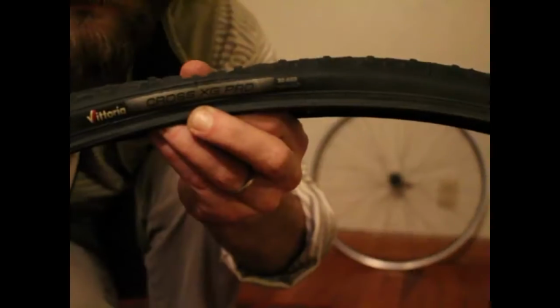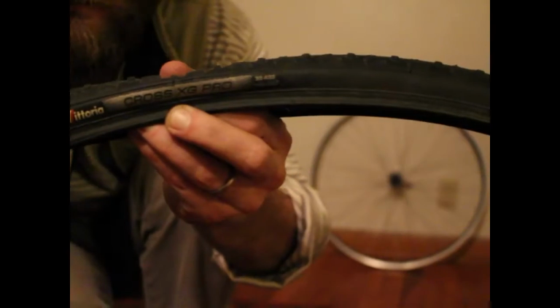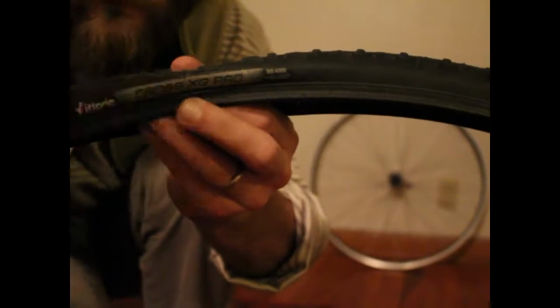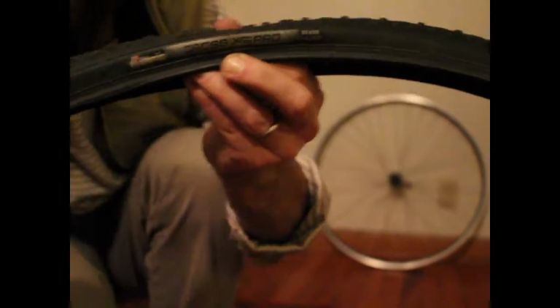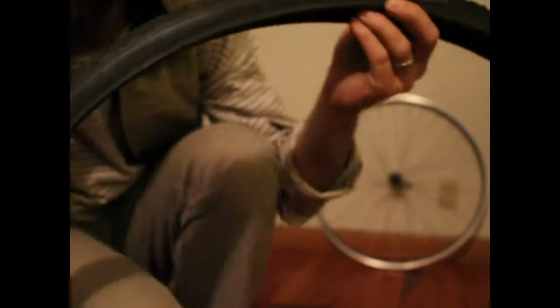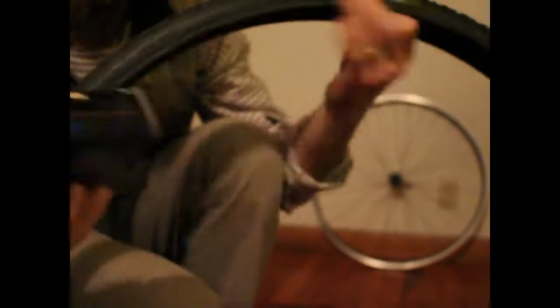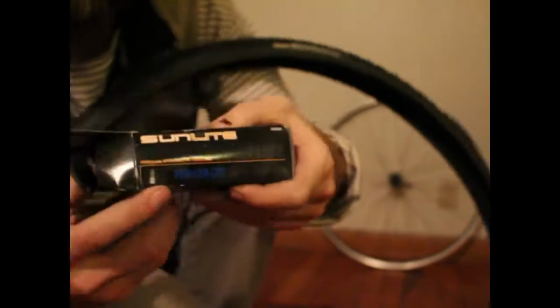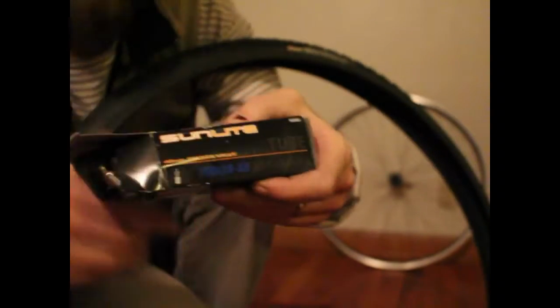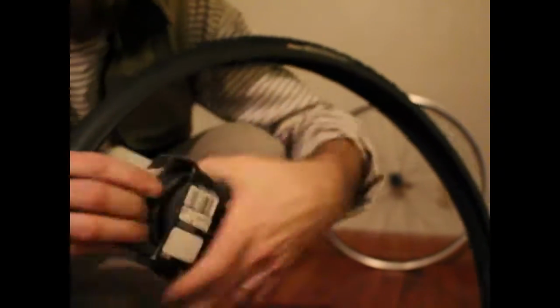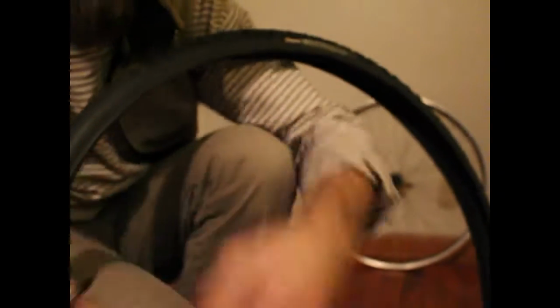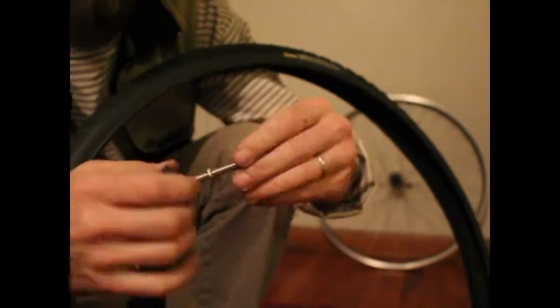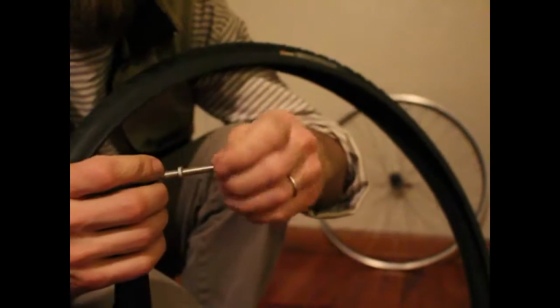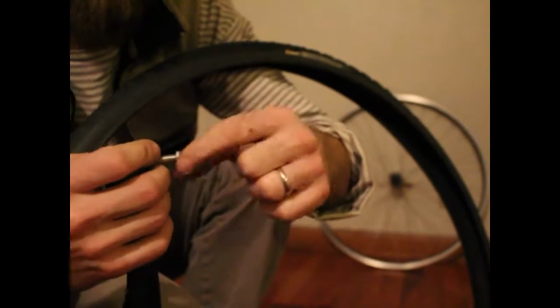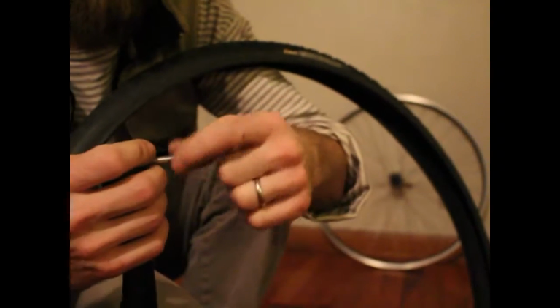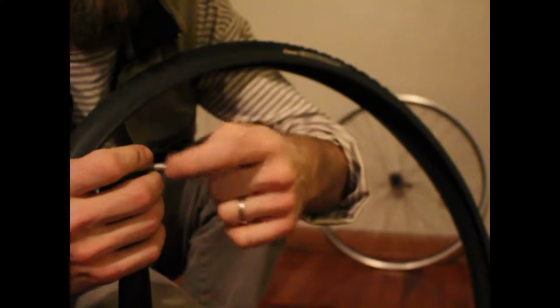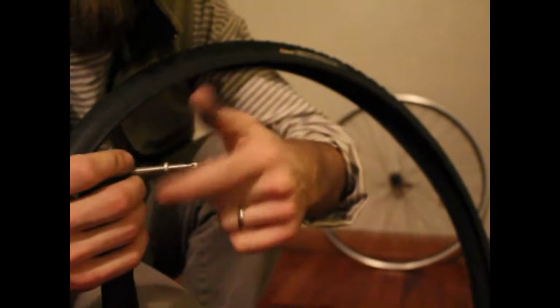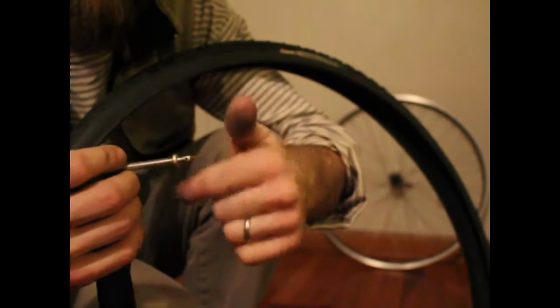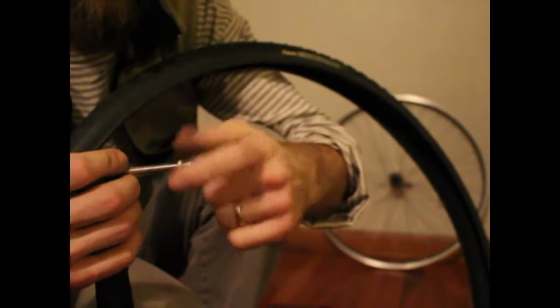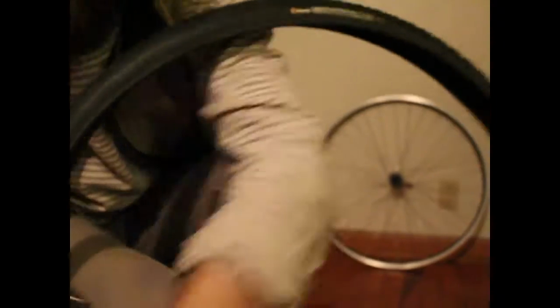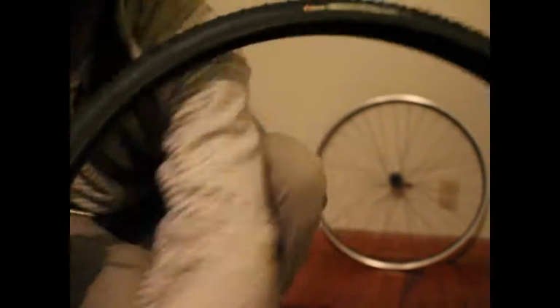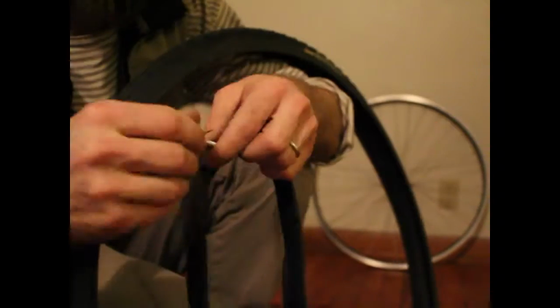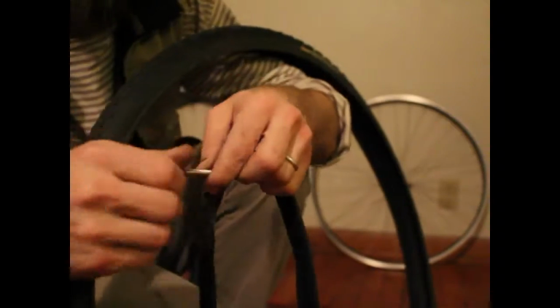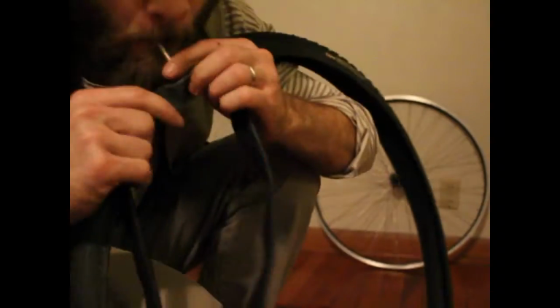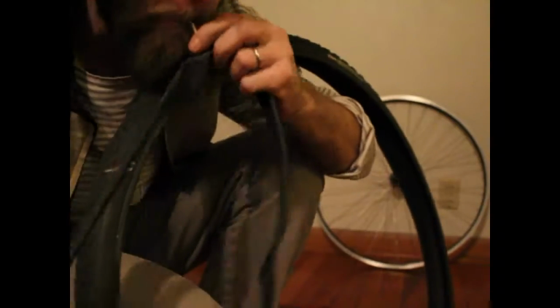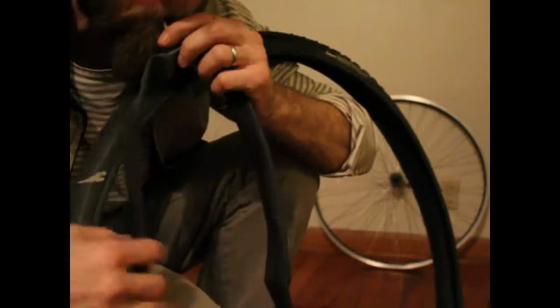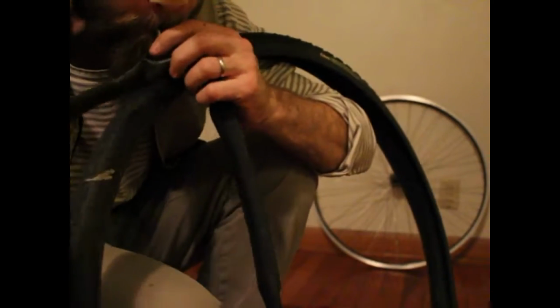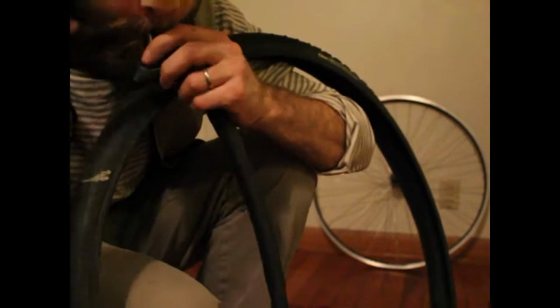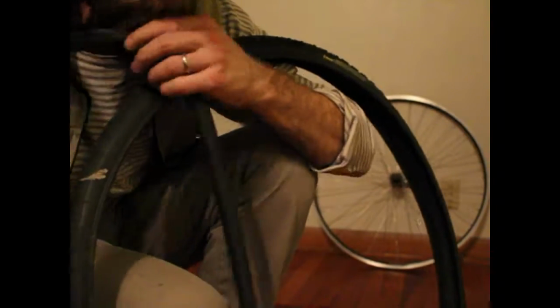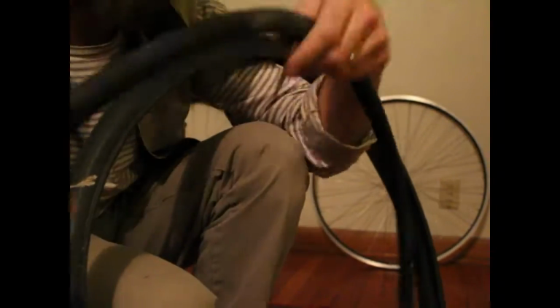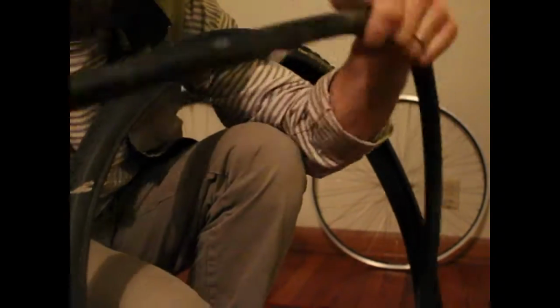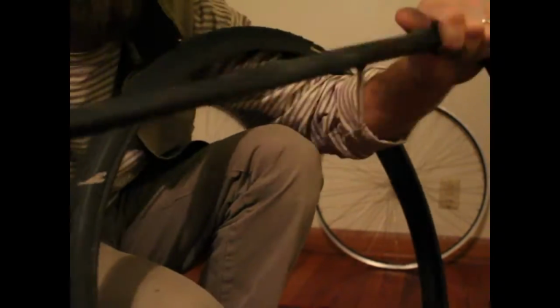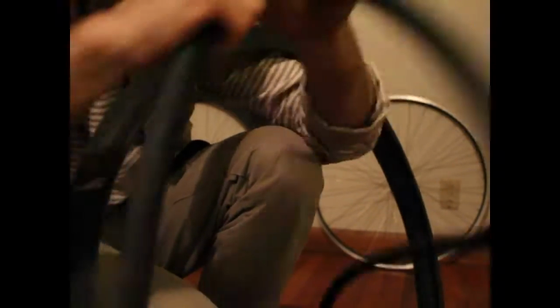Remove the old tube and look for a new tube that is the right size — it'll be printed on the side of both the tube and the tire.